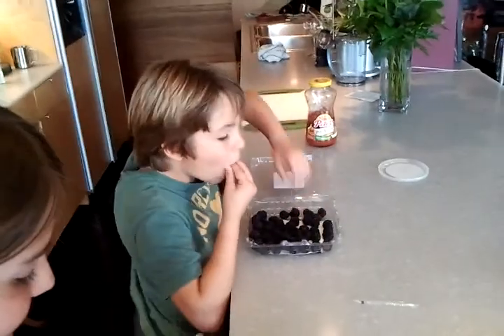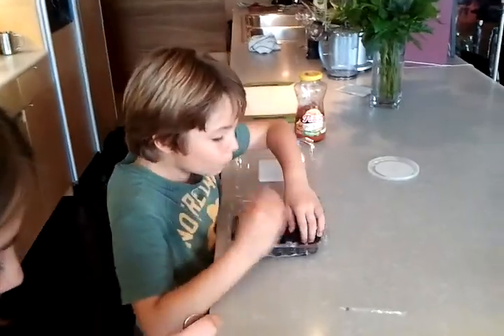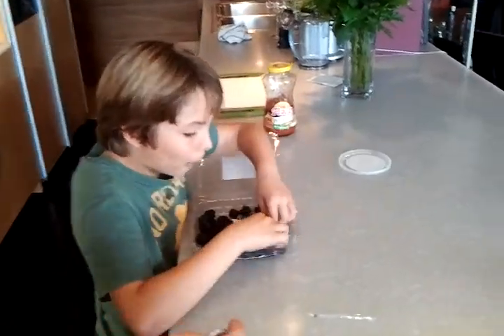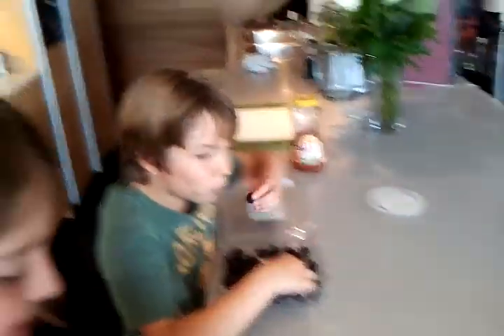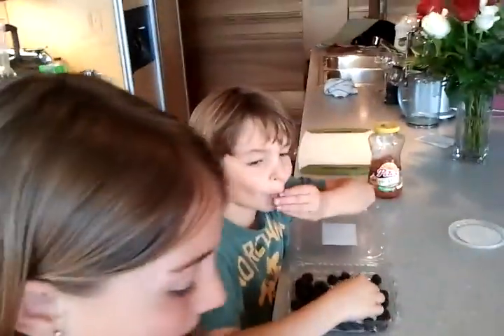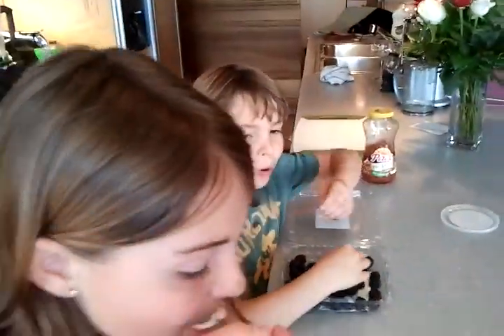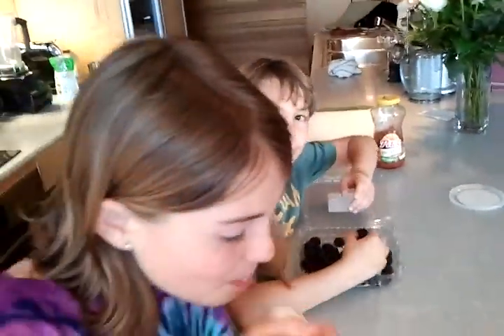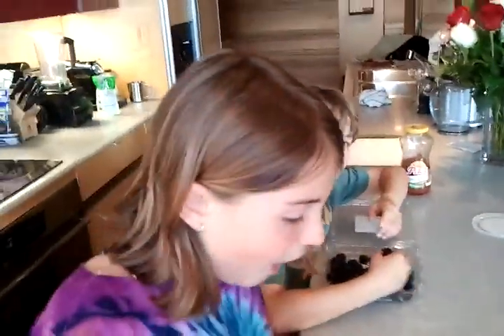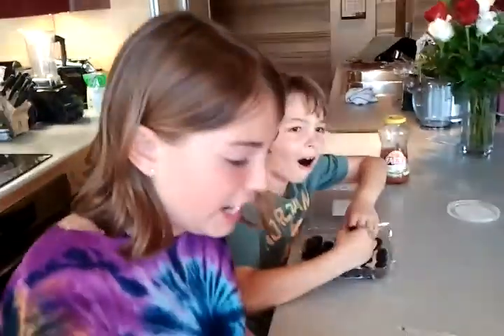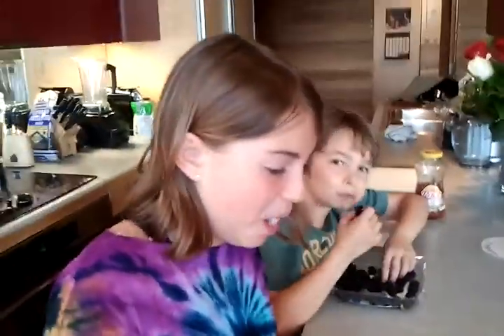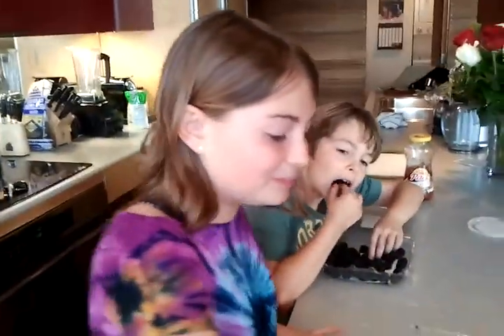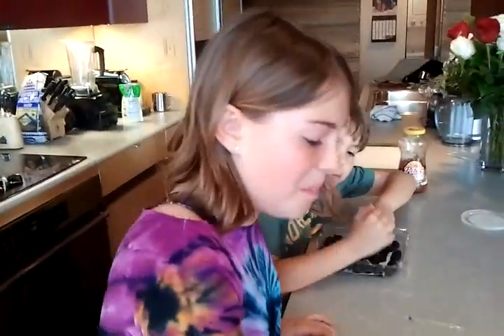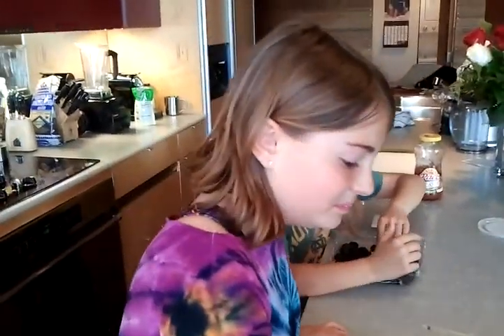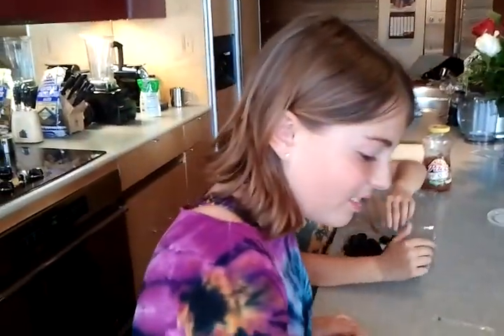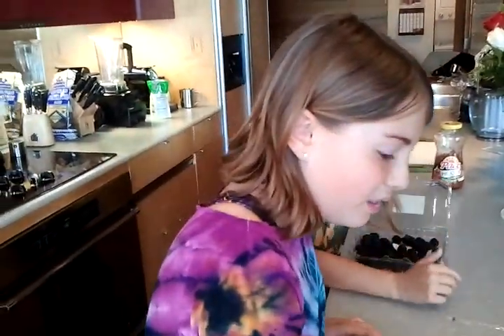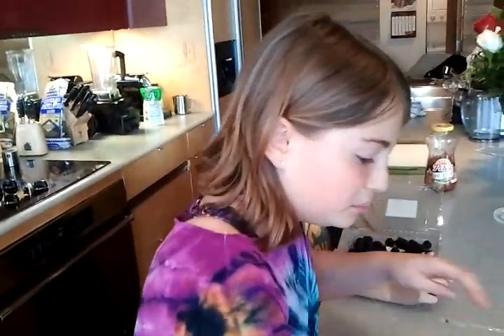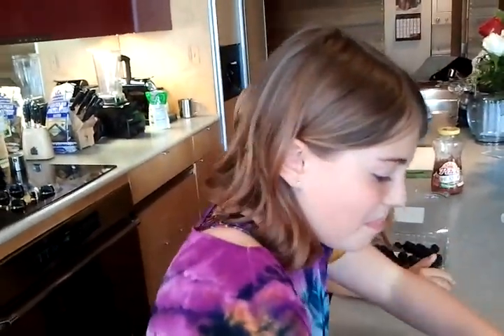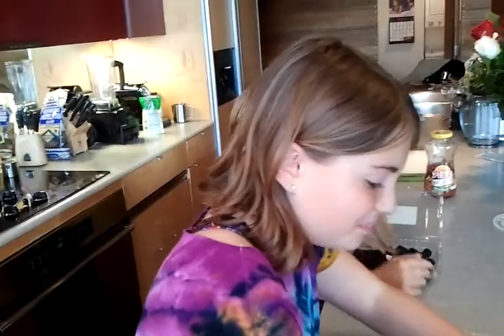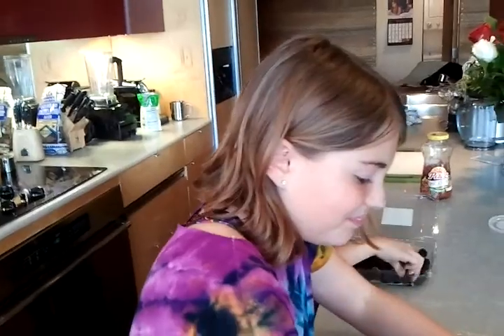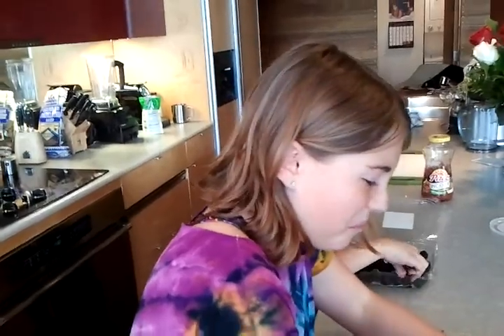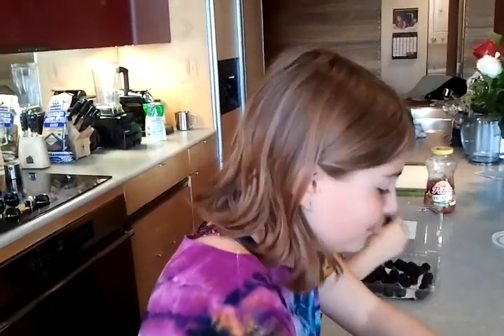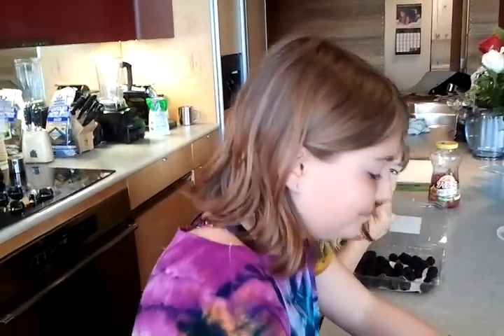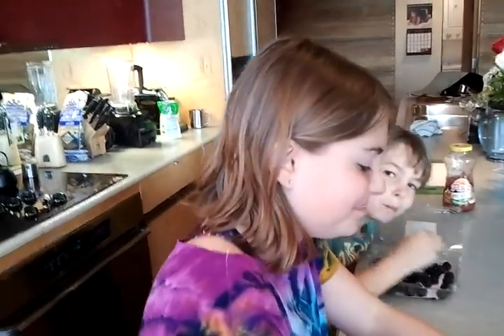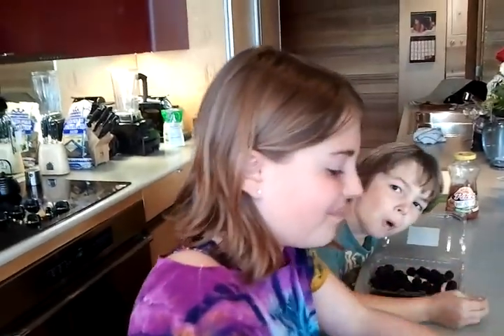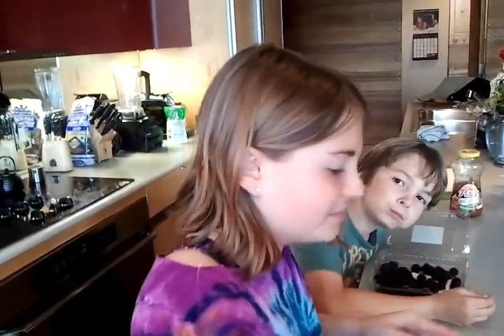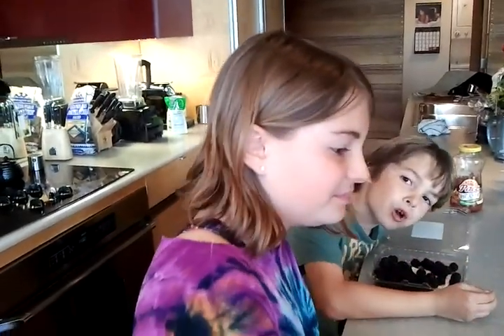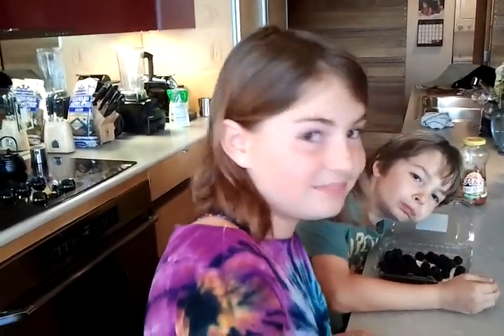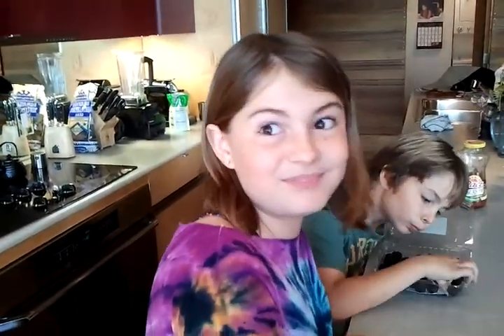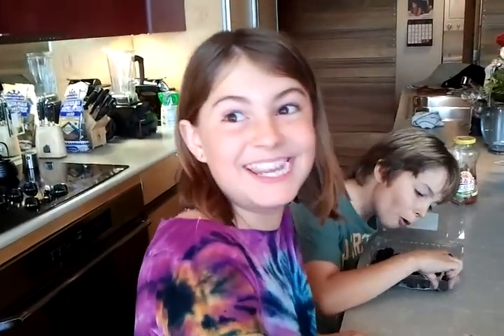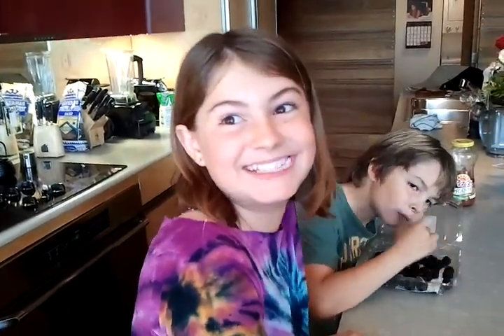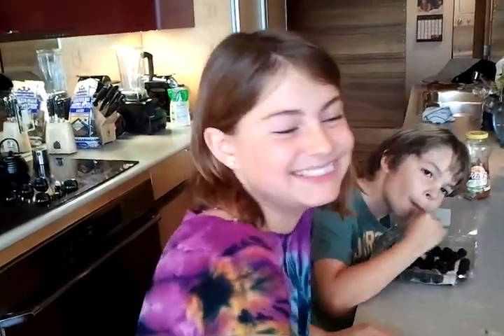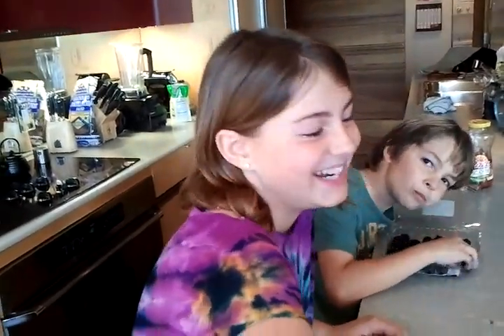You want an apple? Oh, thank you. Alright, so there's an afterschool snack that costs like, I don't know, $2 or something.